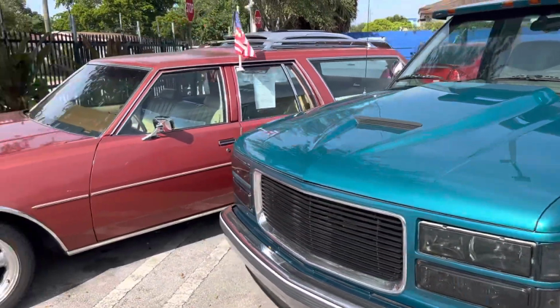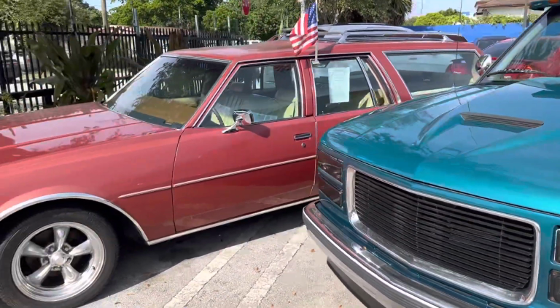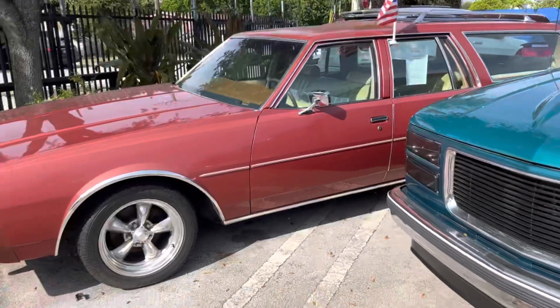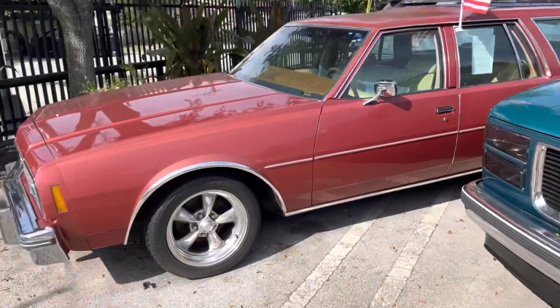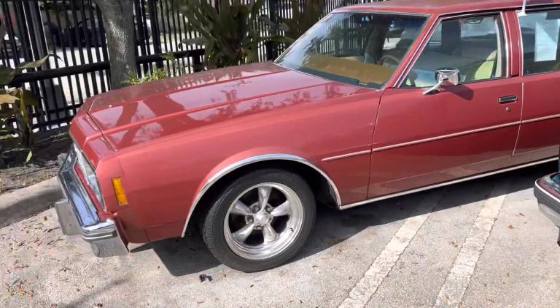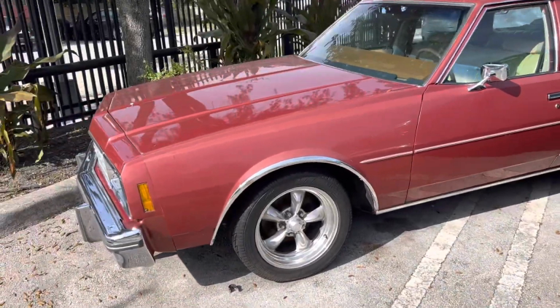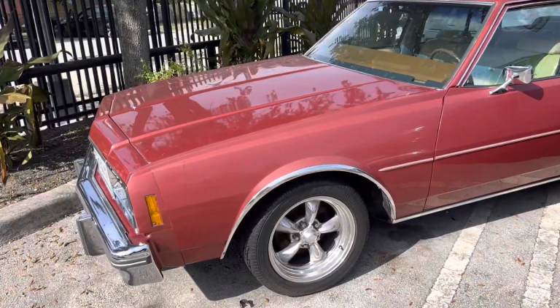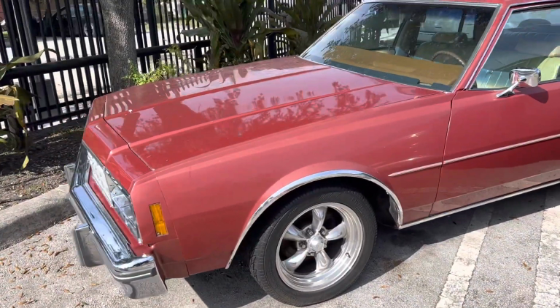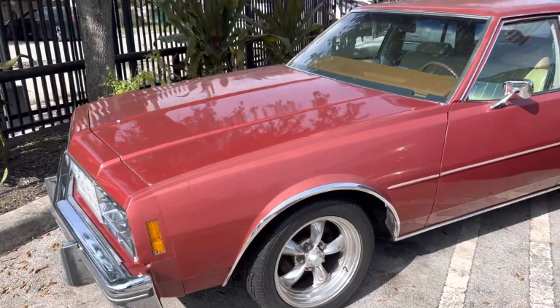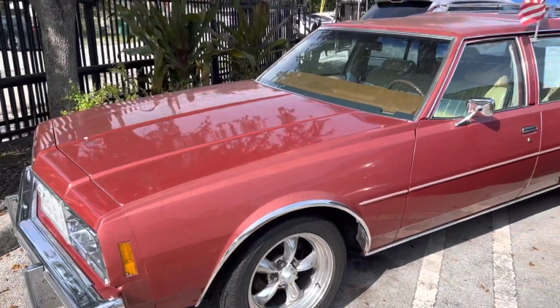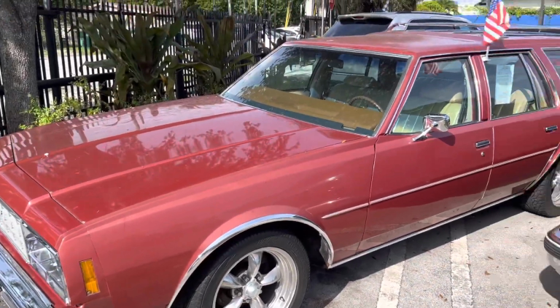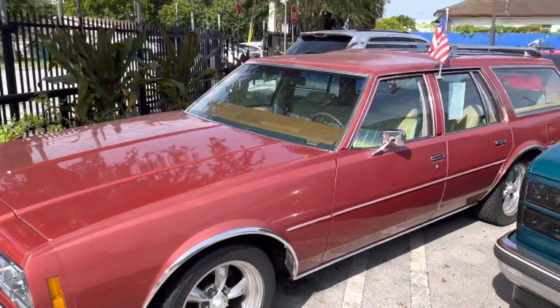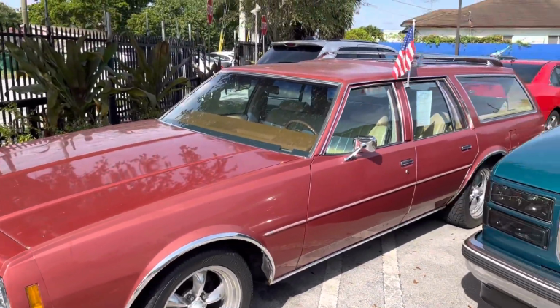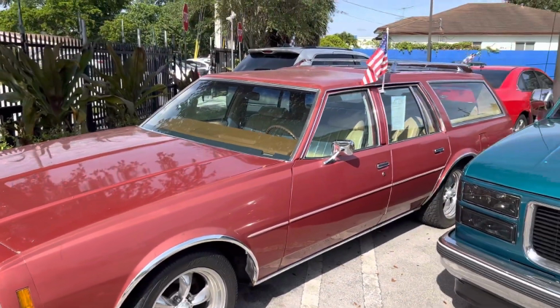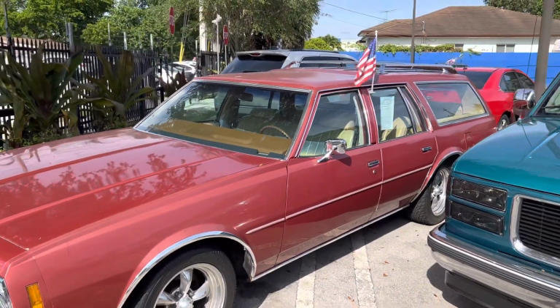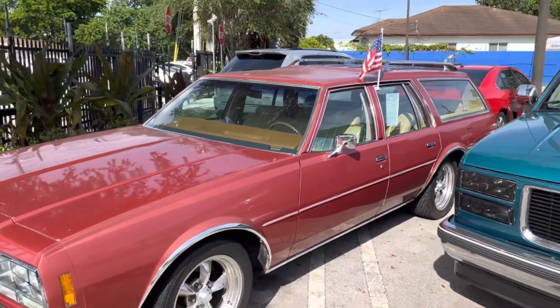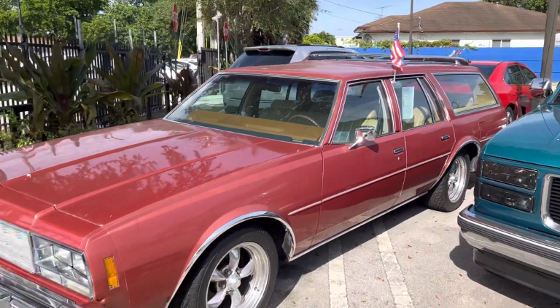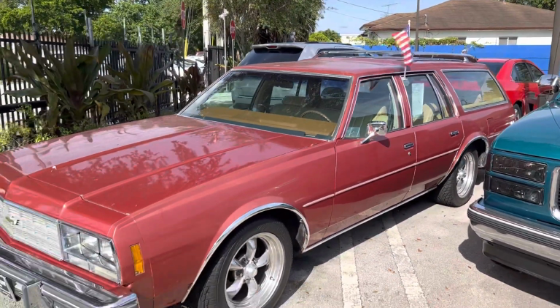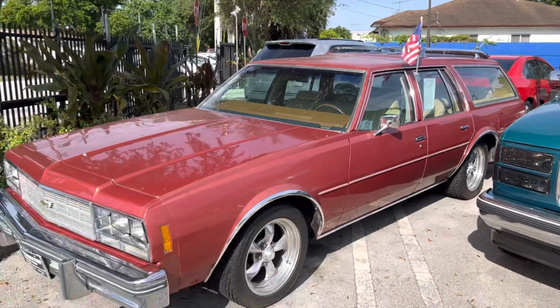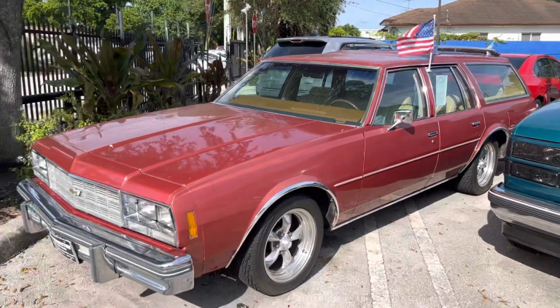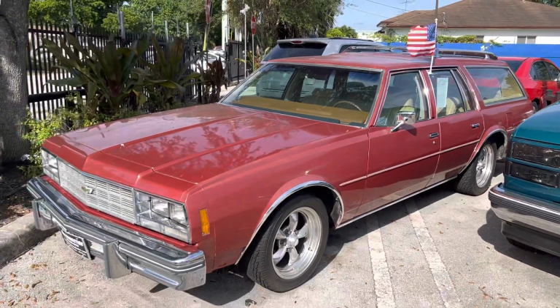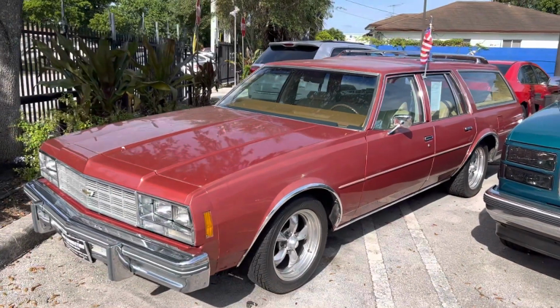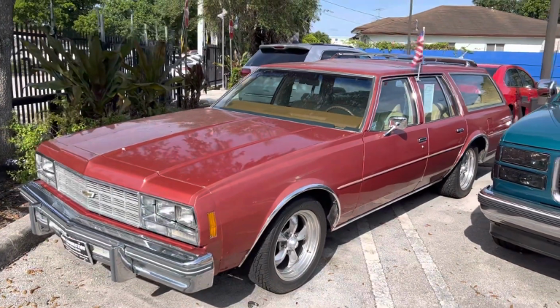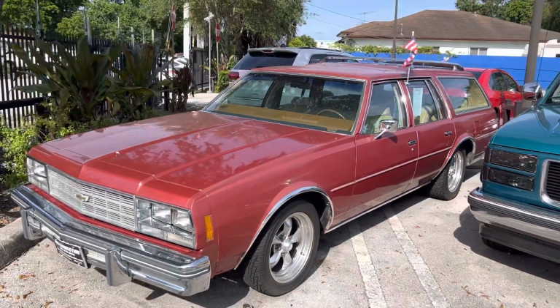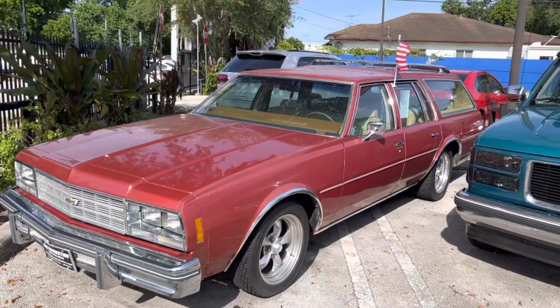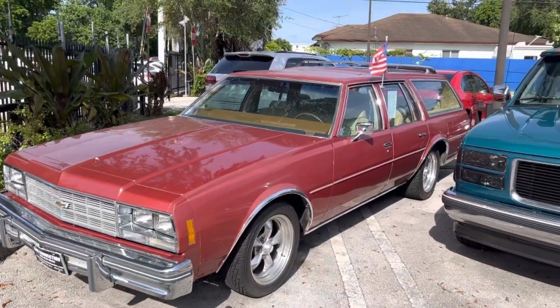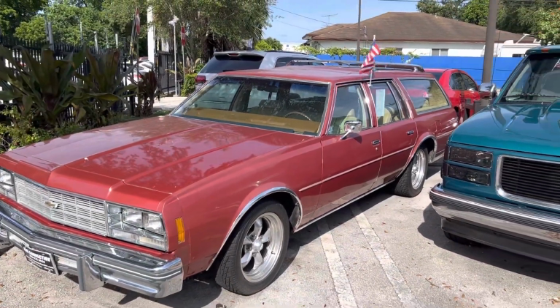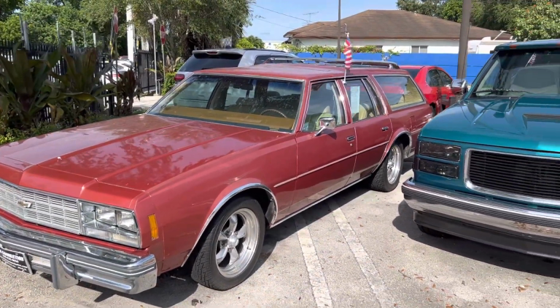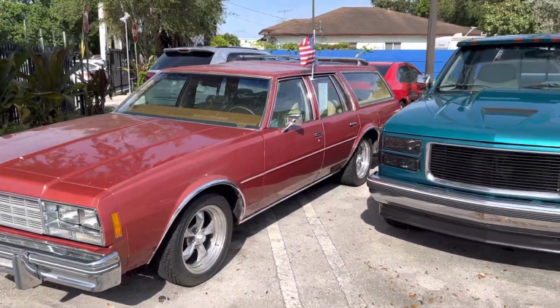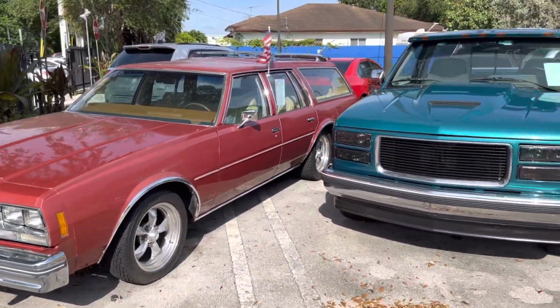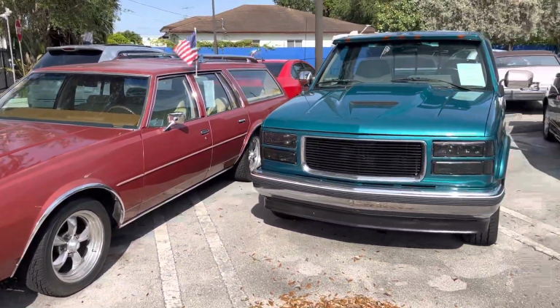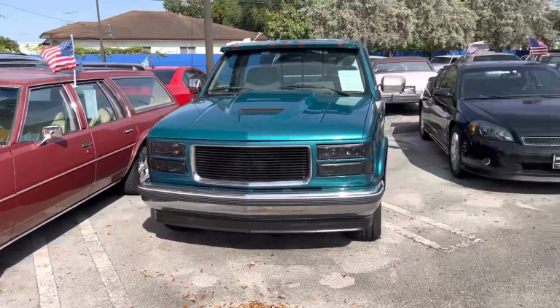Very rare — '77 Impala station wagon with a 350. Power windows, everything works: back window, door opens great. That's a great car.